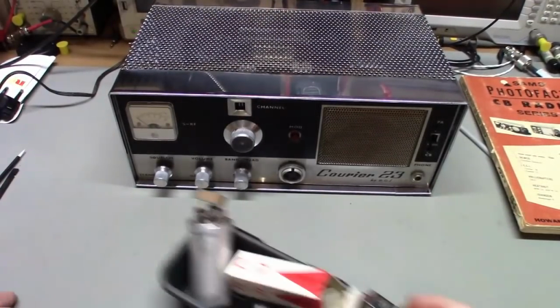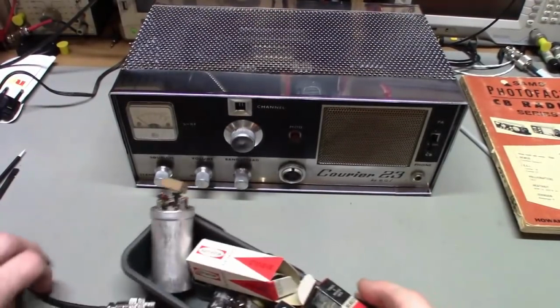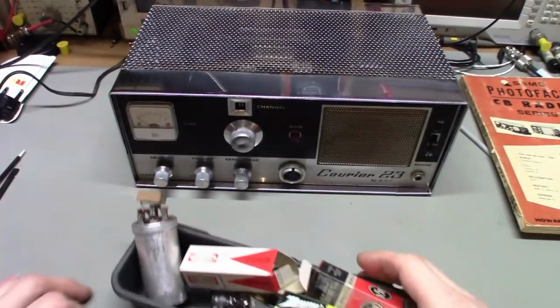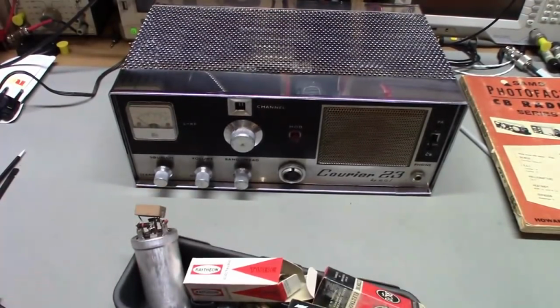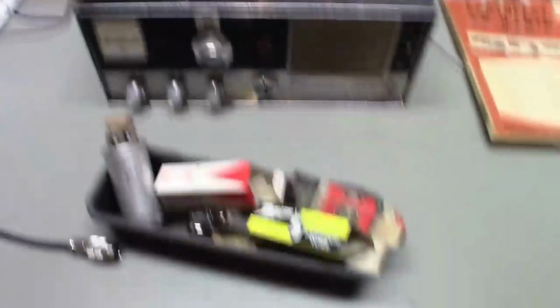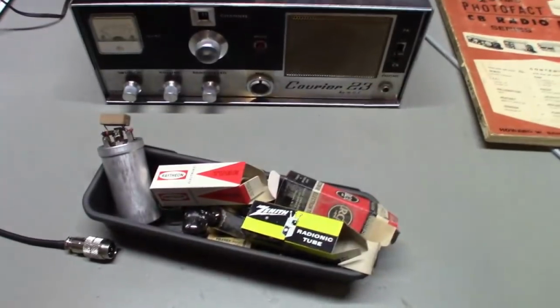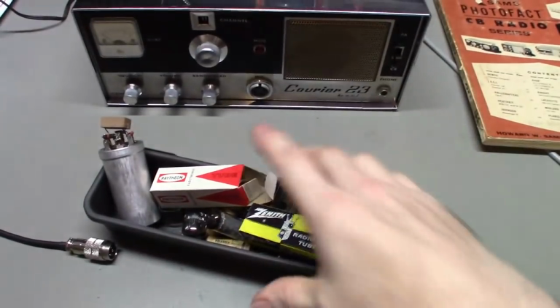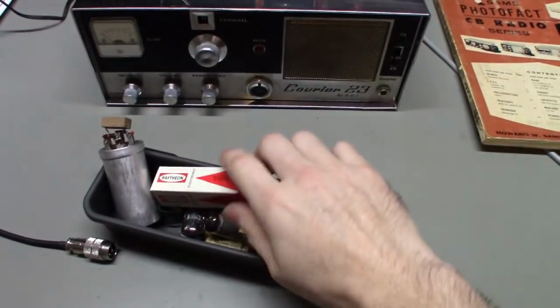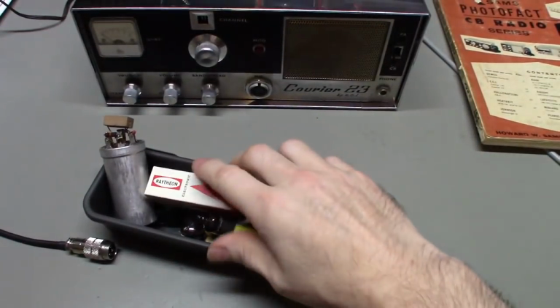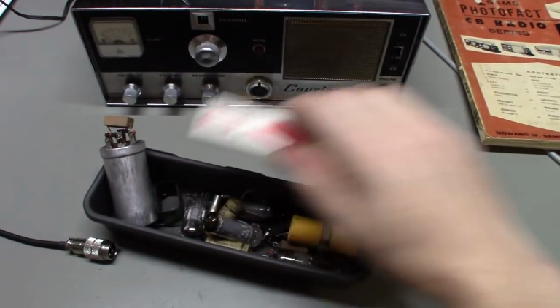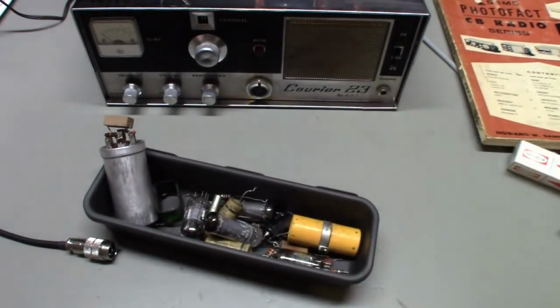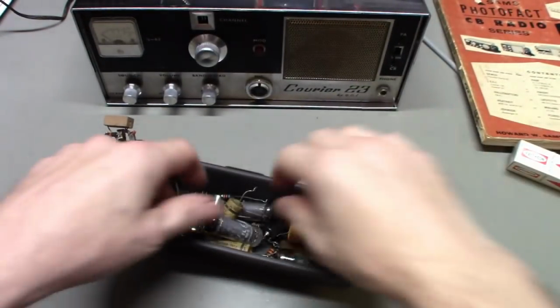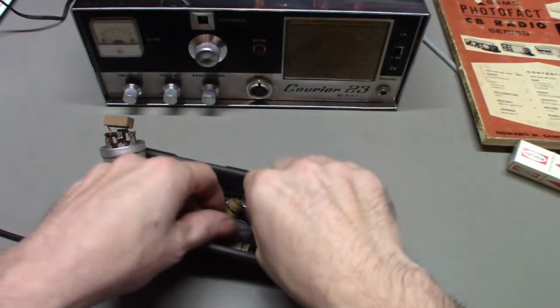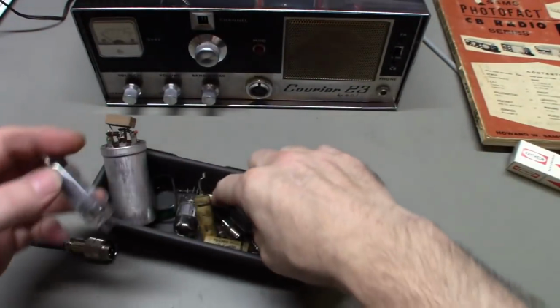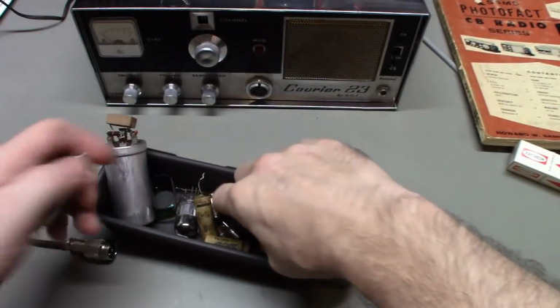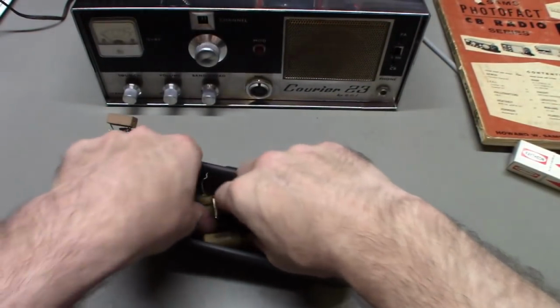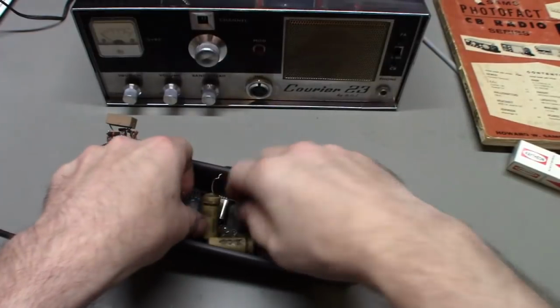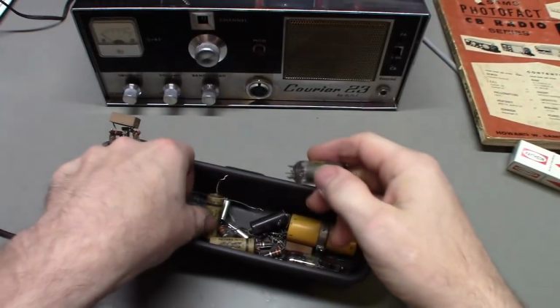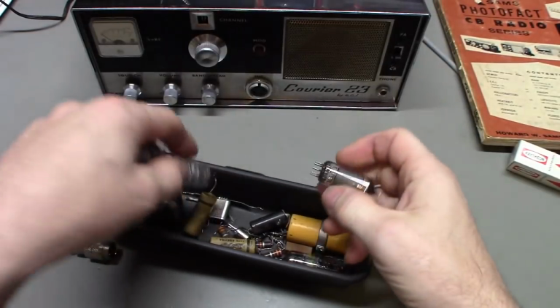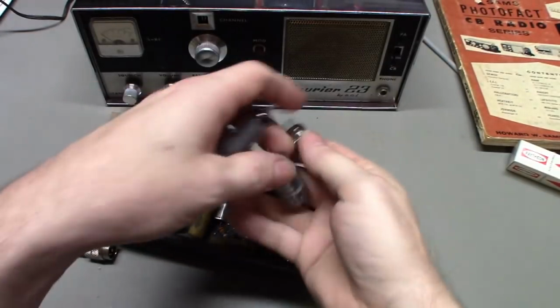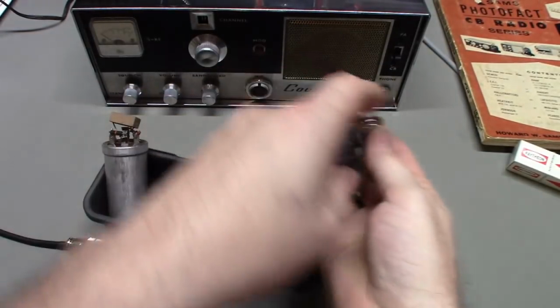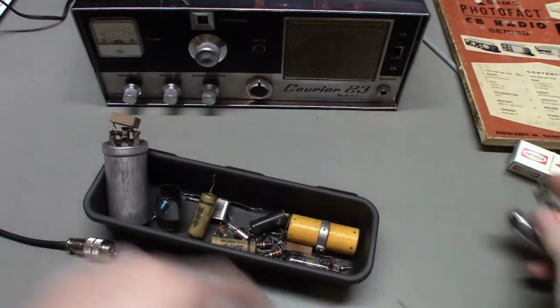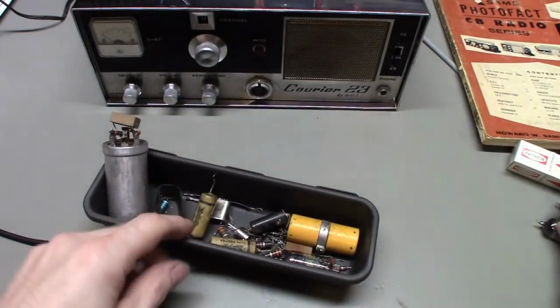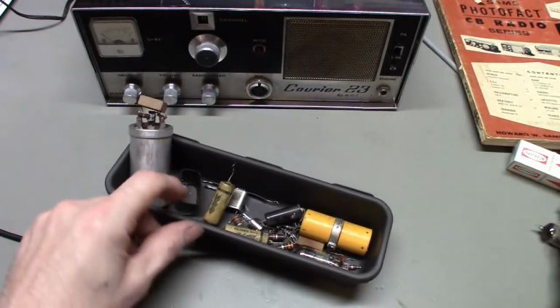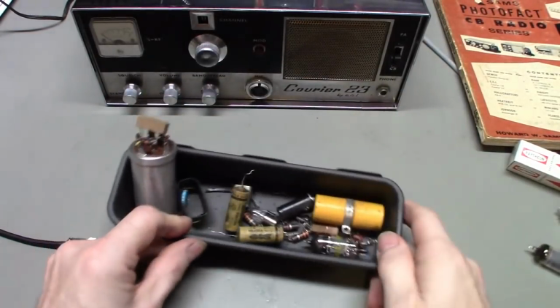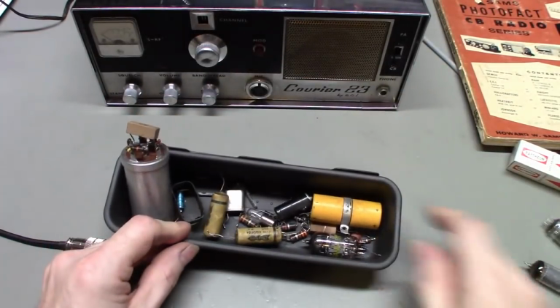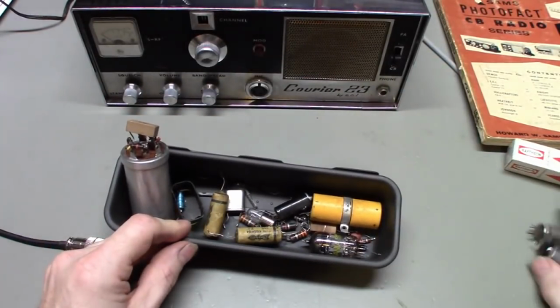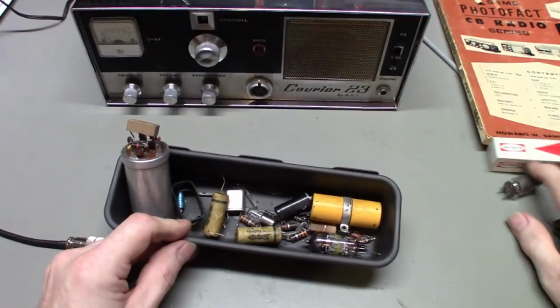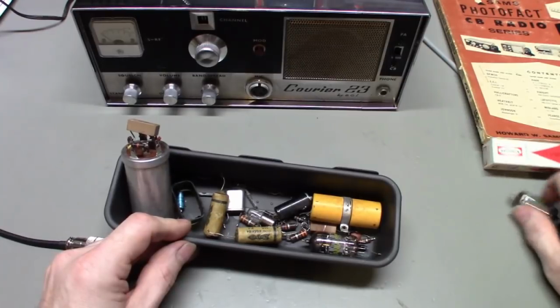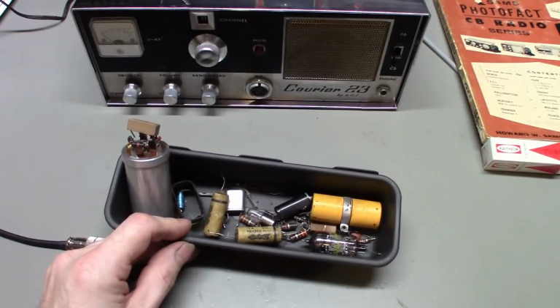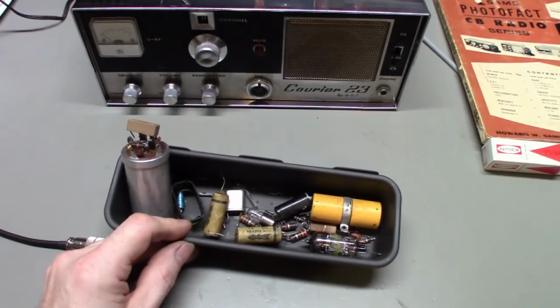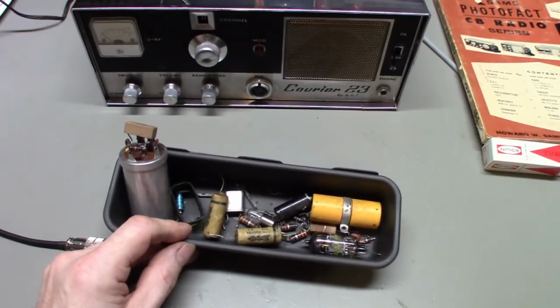All the parts that were replaced: a couple of tubes — there are the old ones — plus the normal stuff: electrolytic capacitors, a bunch of resistors, and a new light bulb.